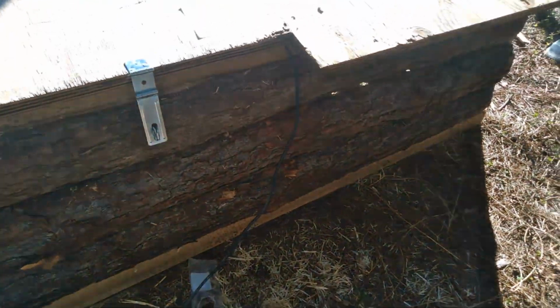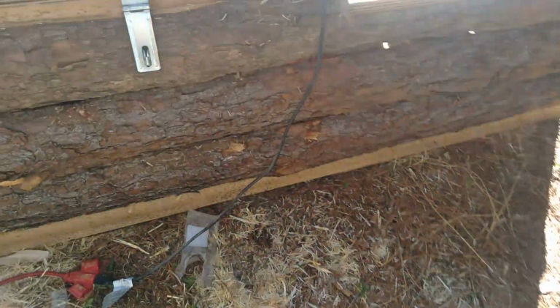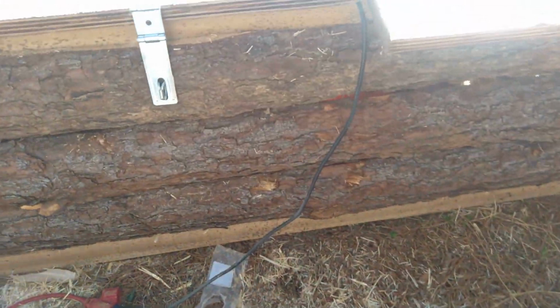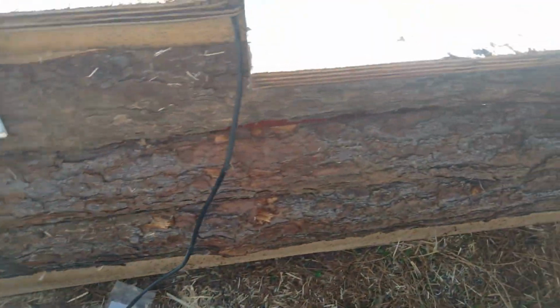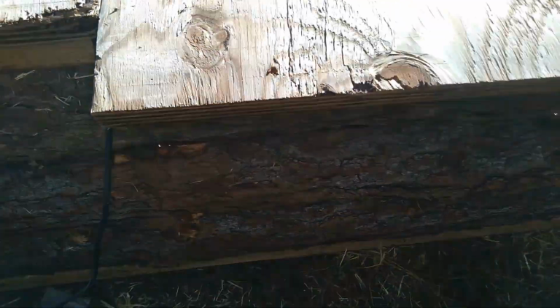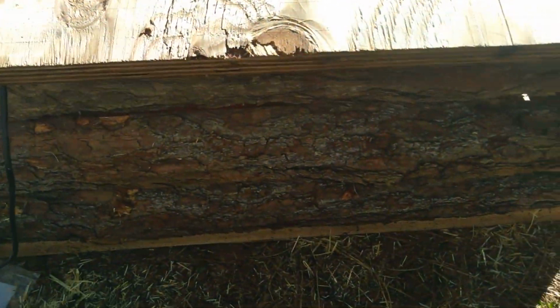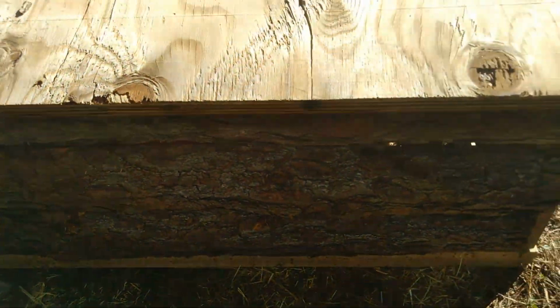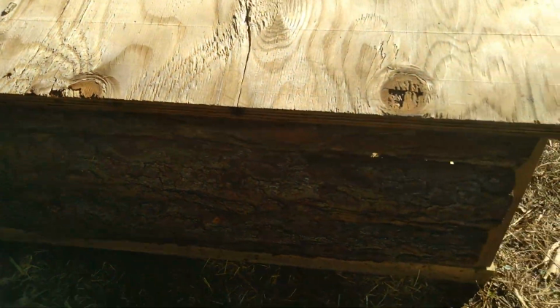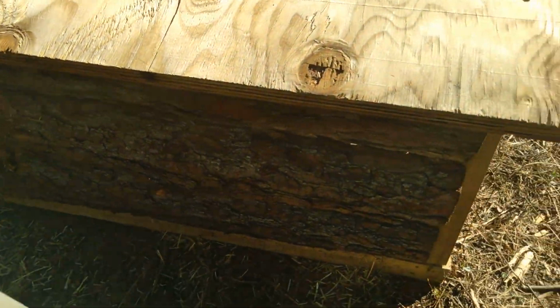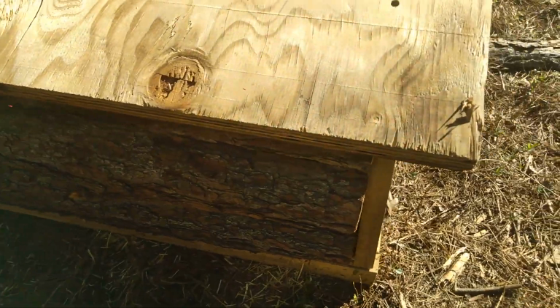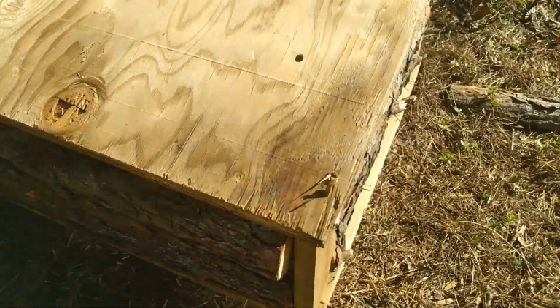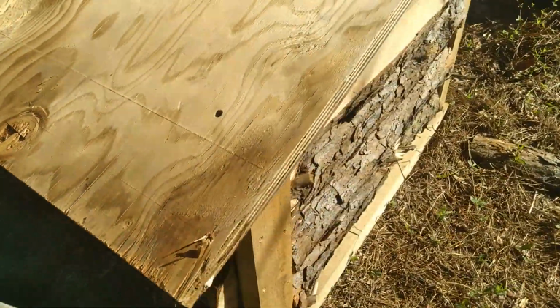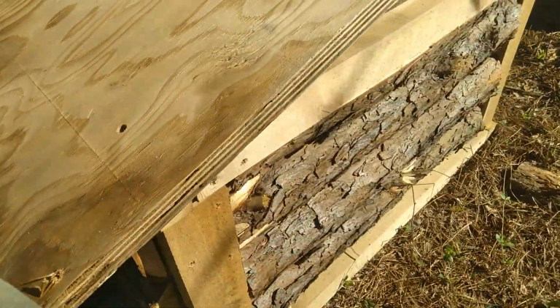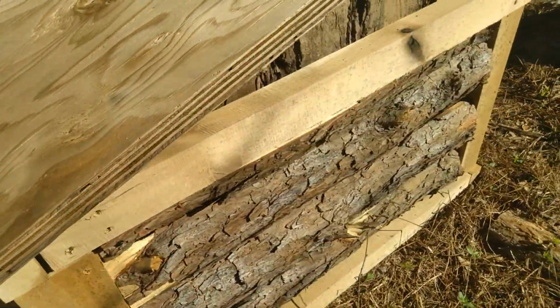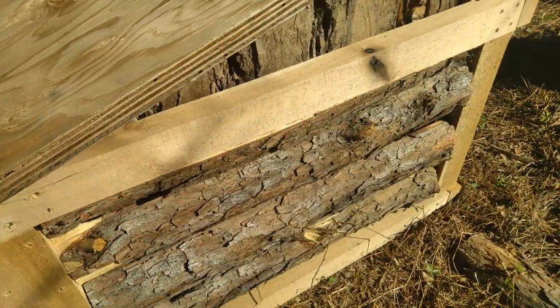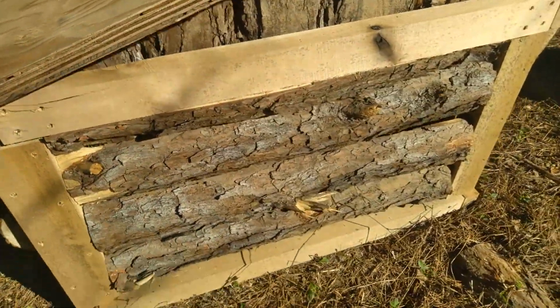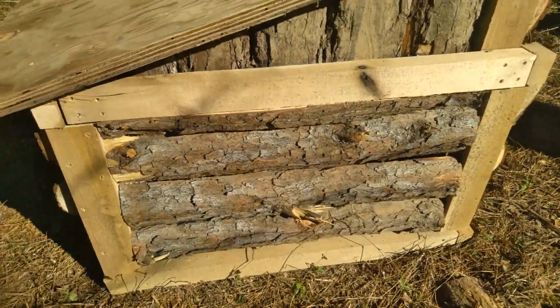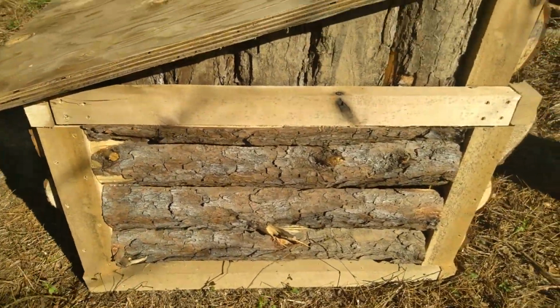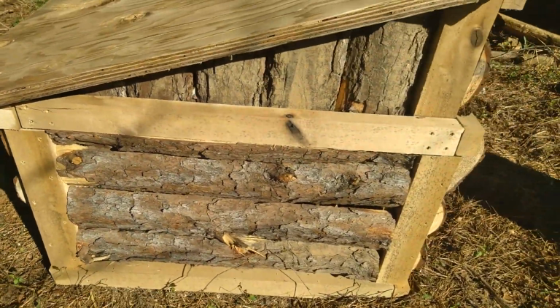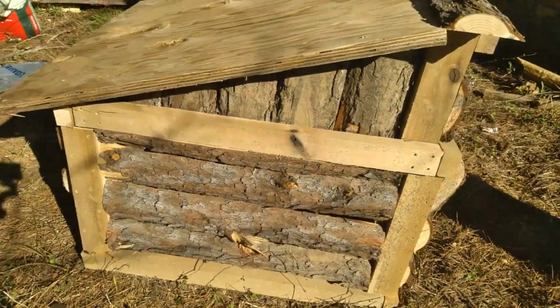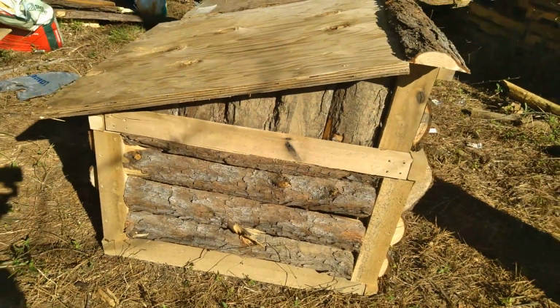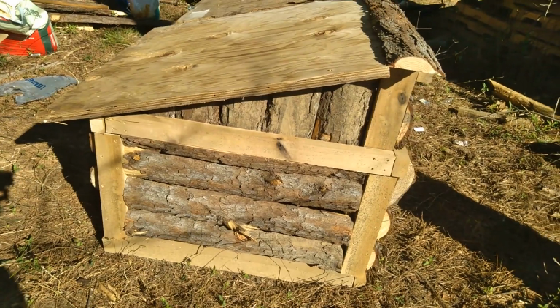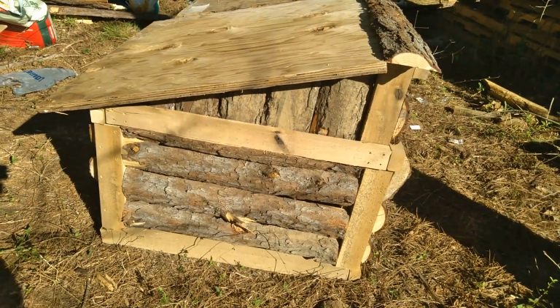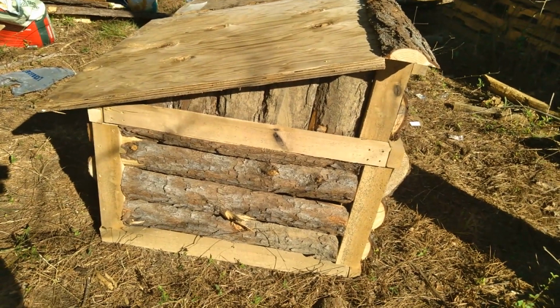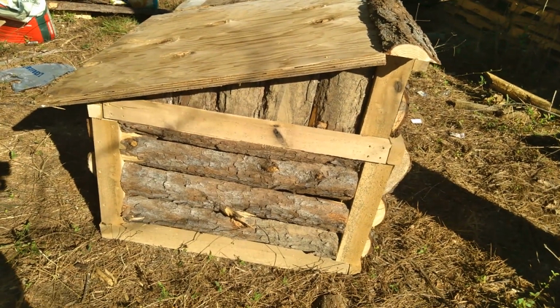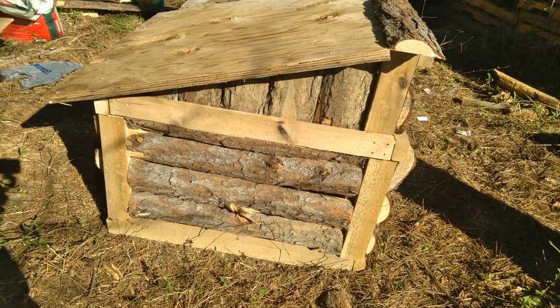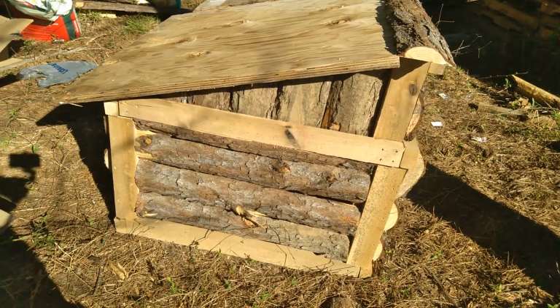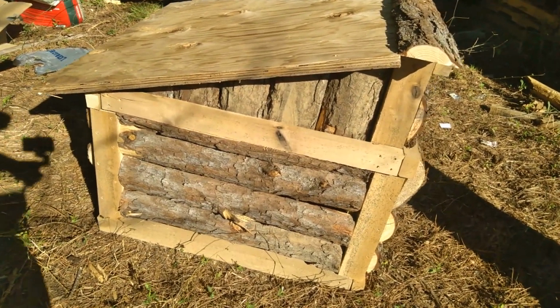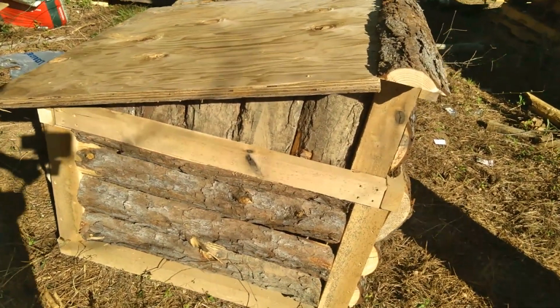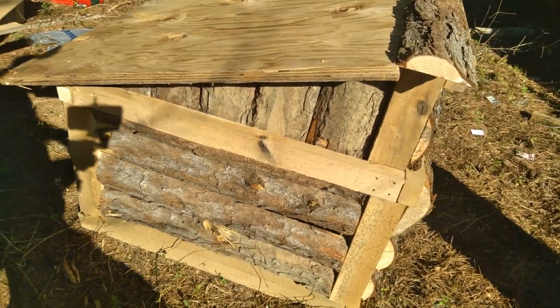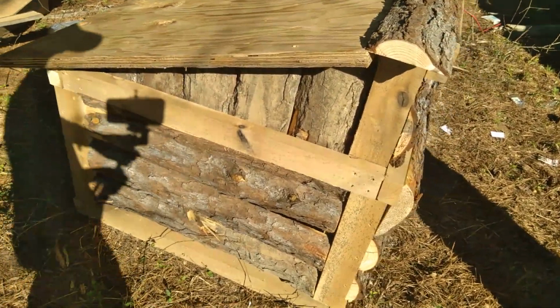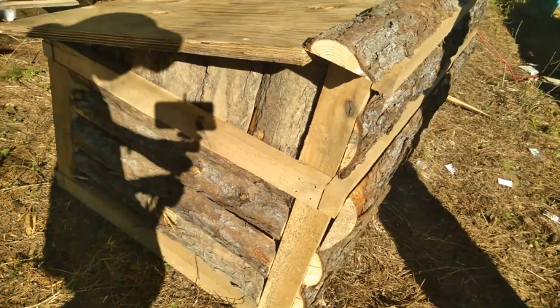I don't know if the camera will pick it up, but there's lighting all the way around. There's a little better lighting of it. It is a log cabin grow-out pan, y'all.